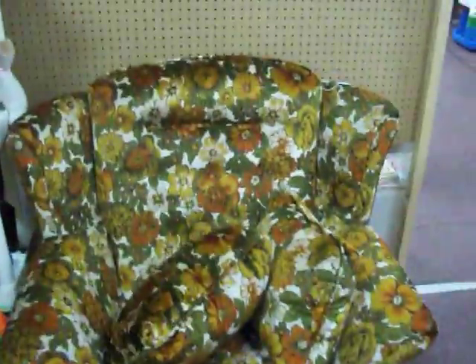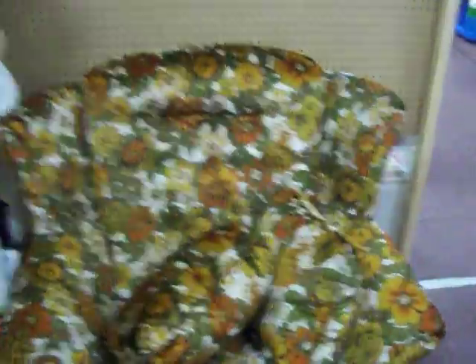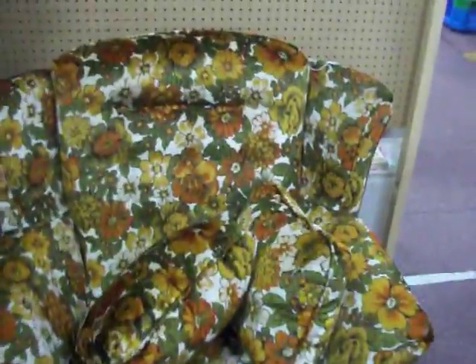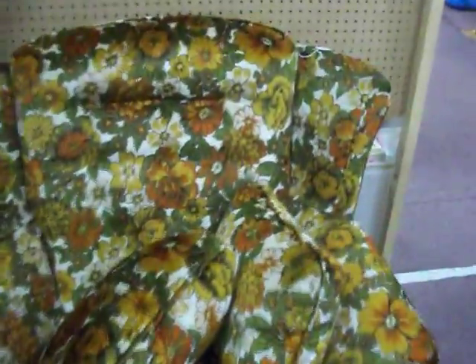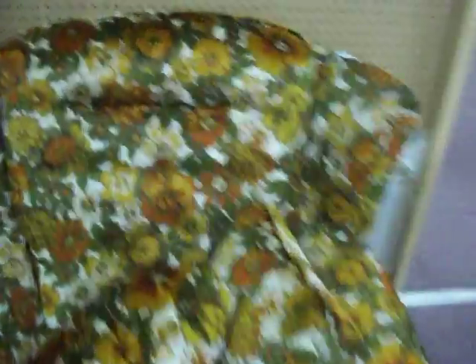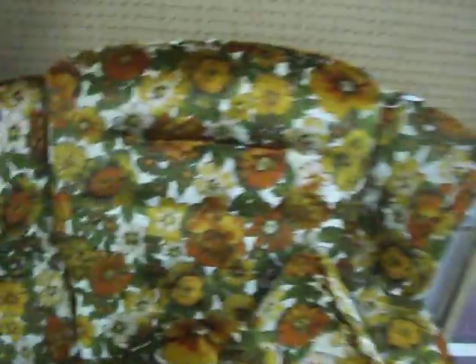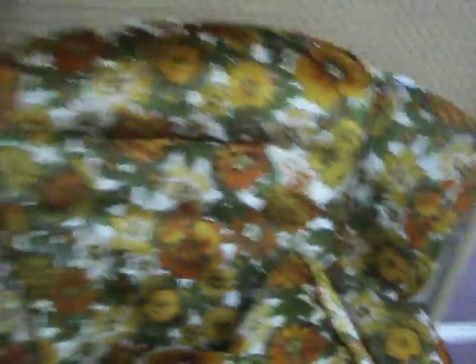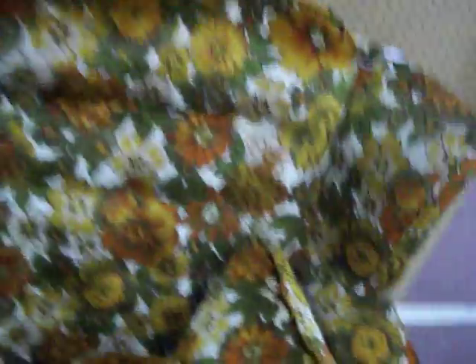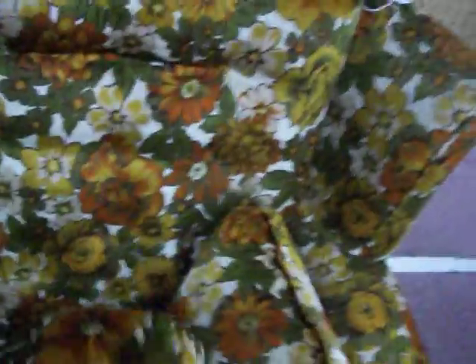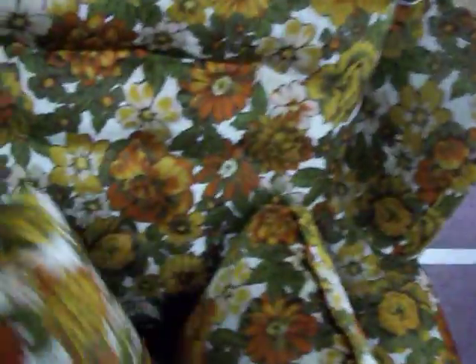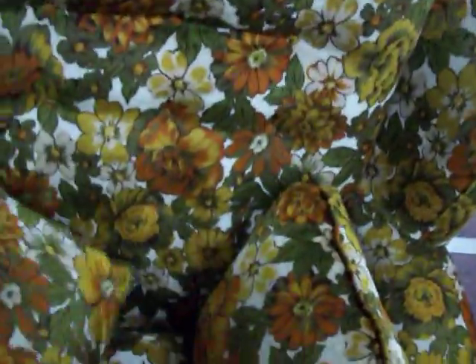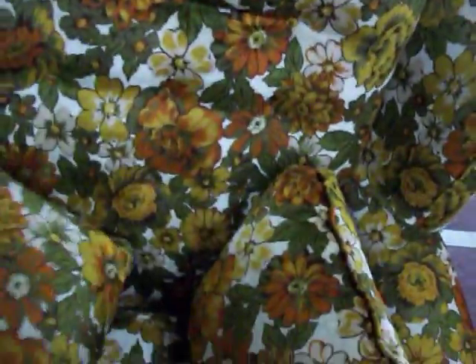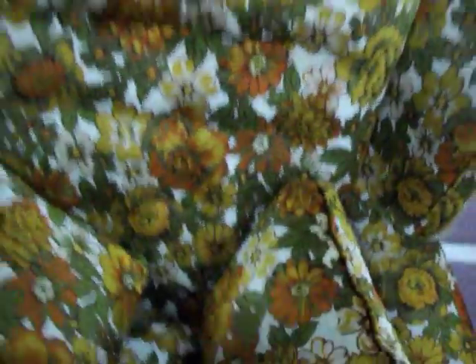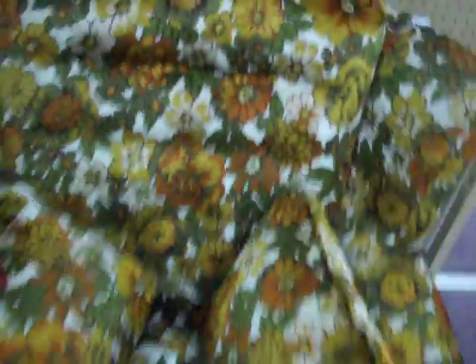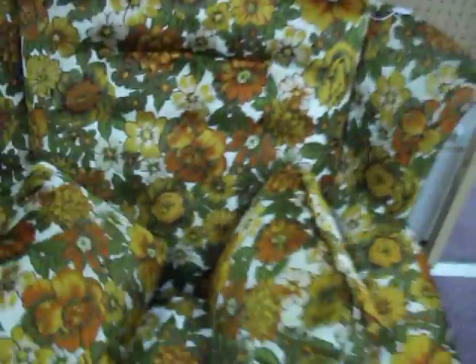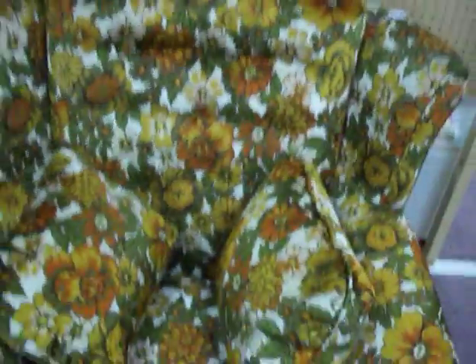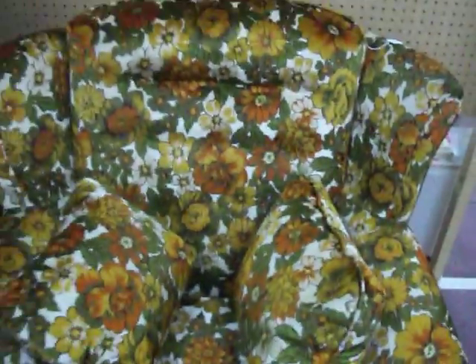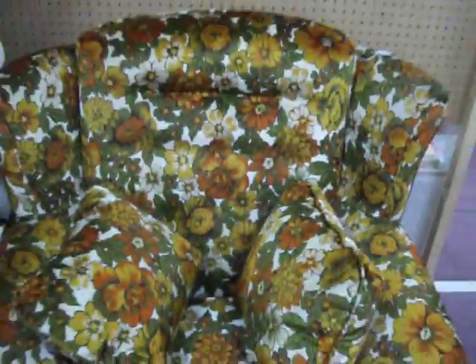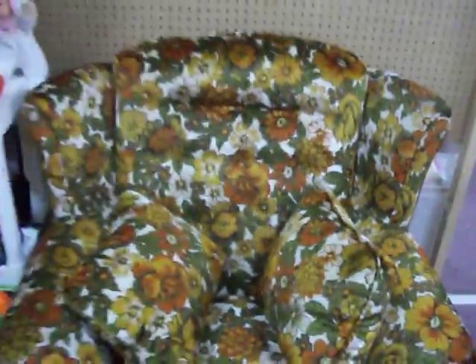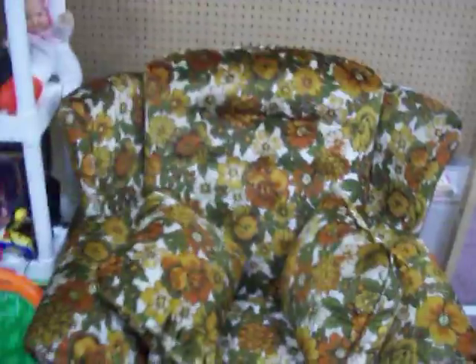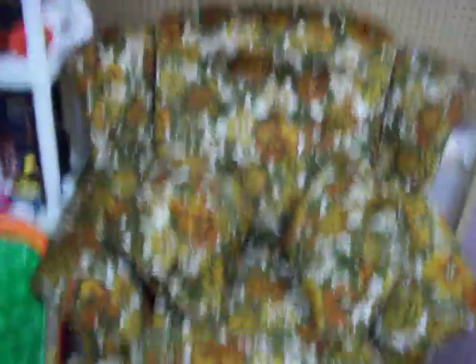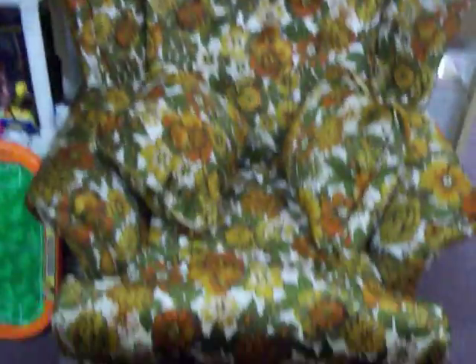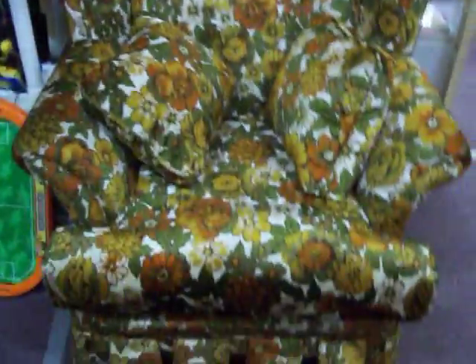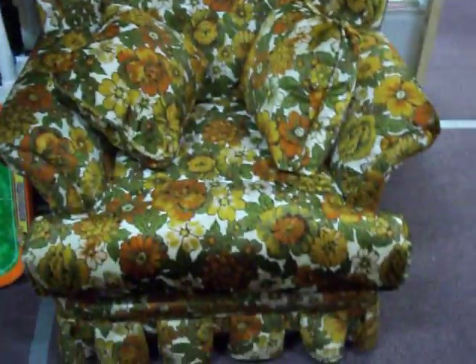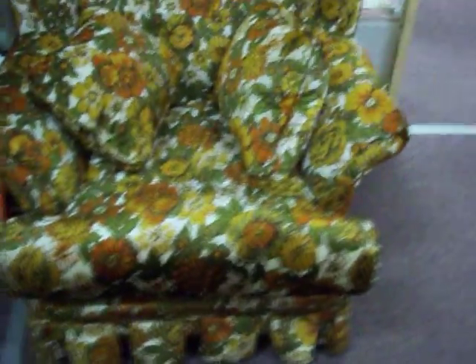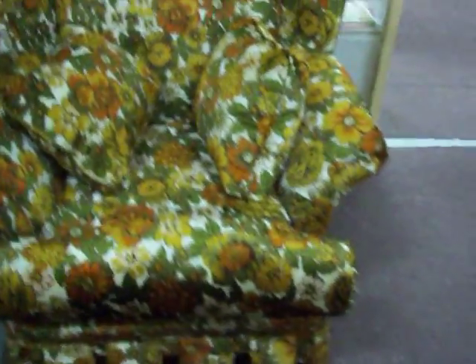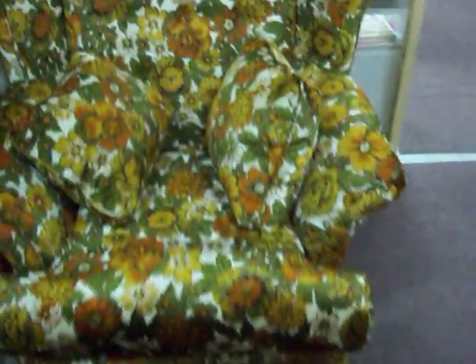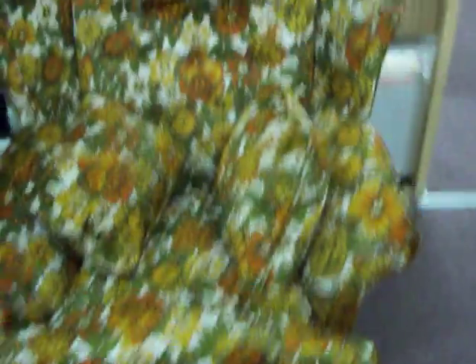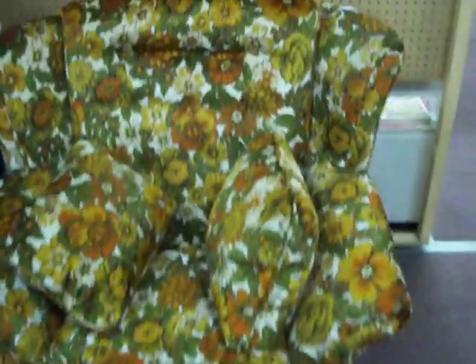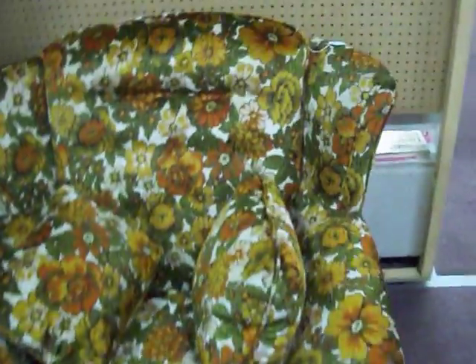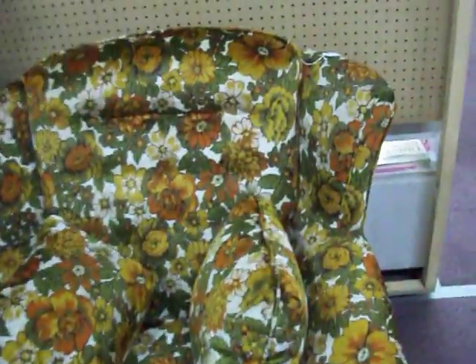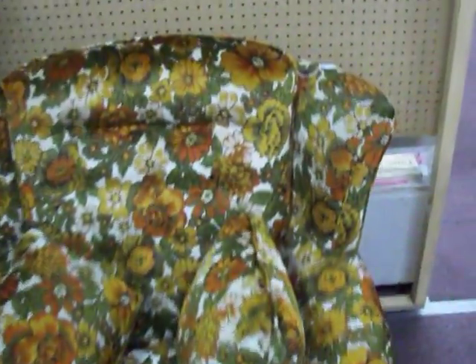Got this great floral chair right here. Real comfortable chair, just $35.